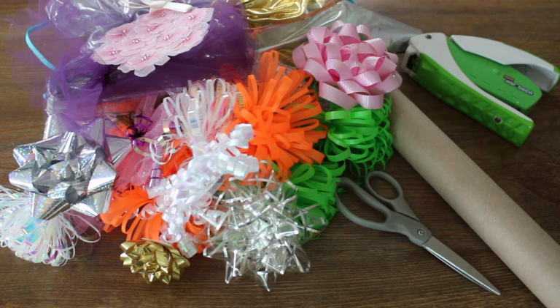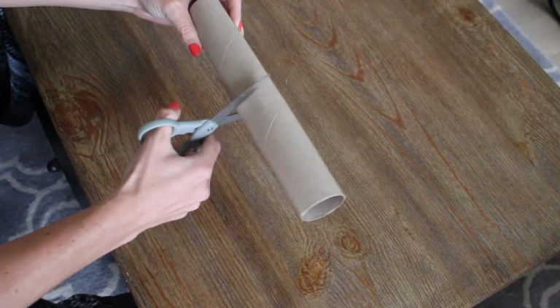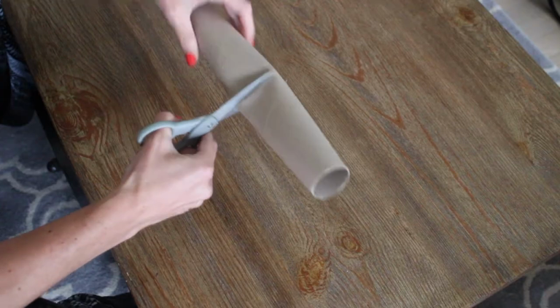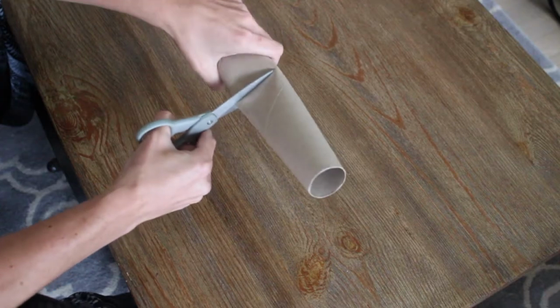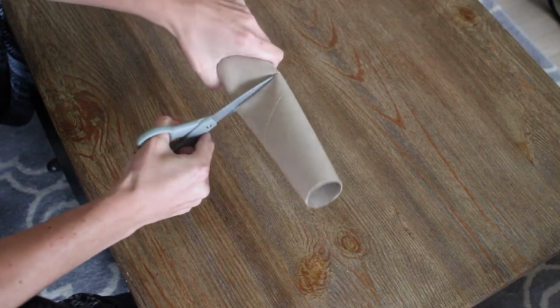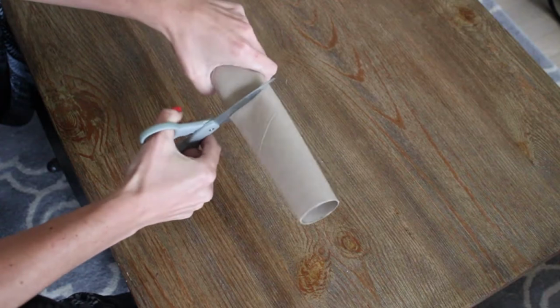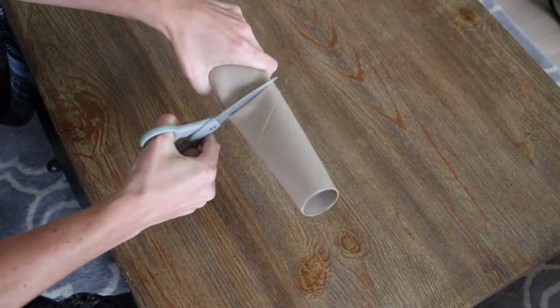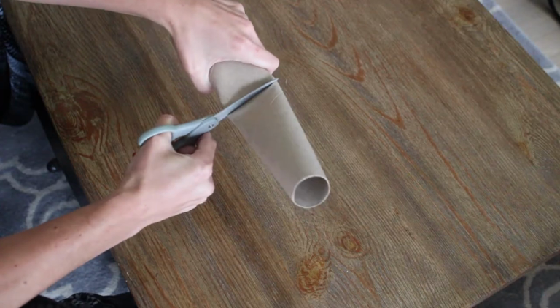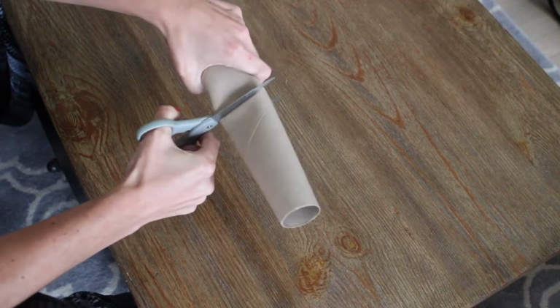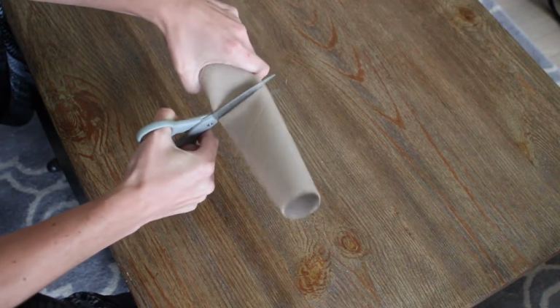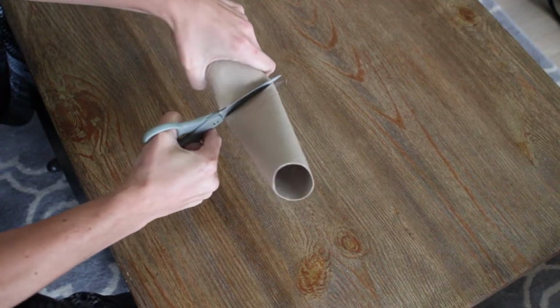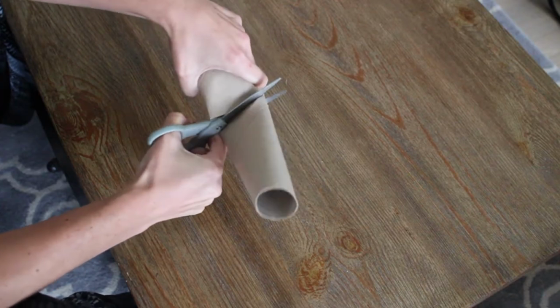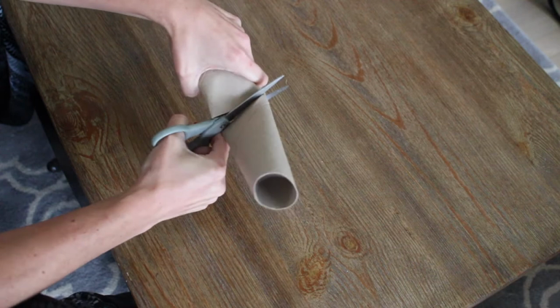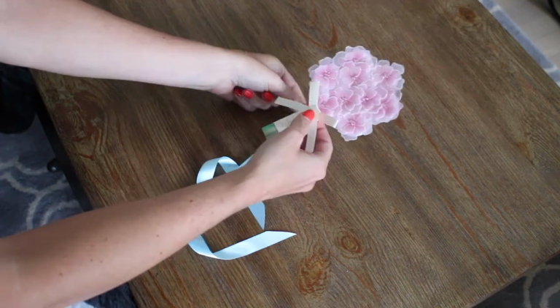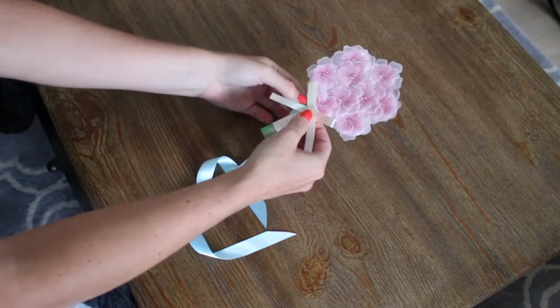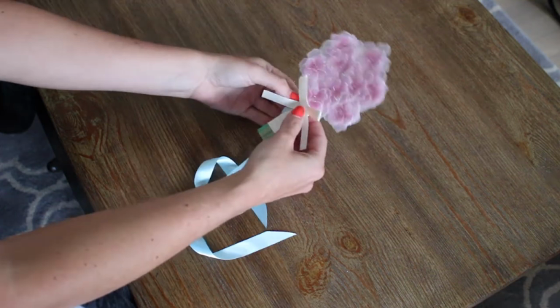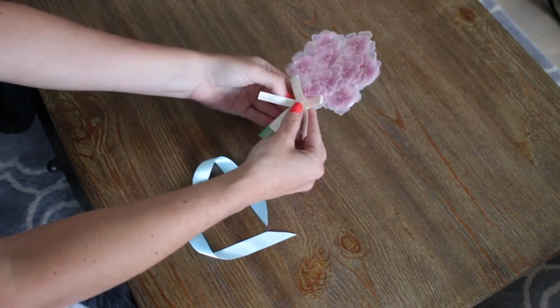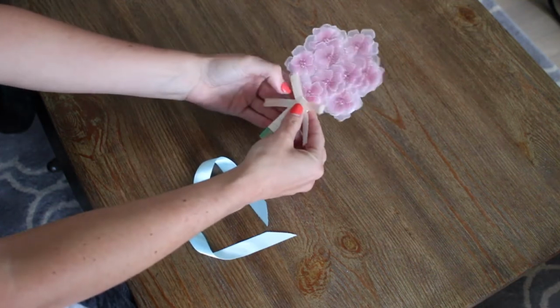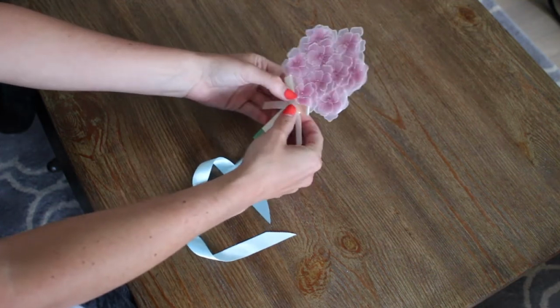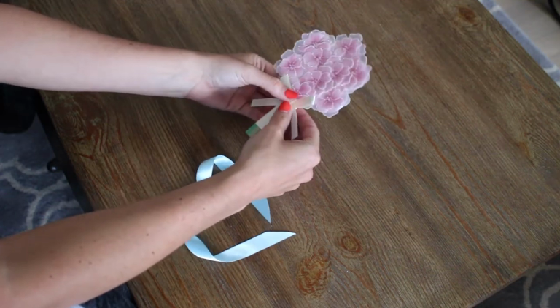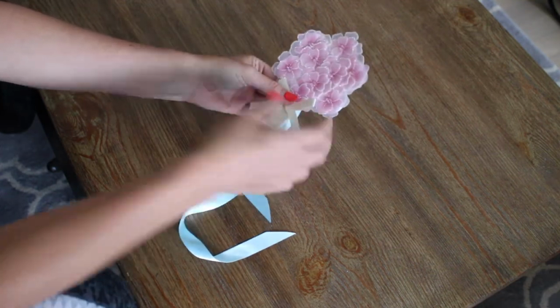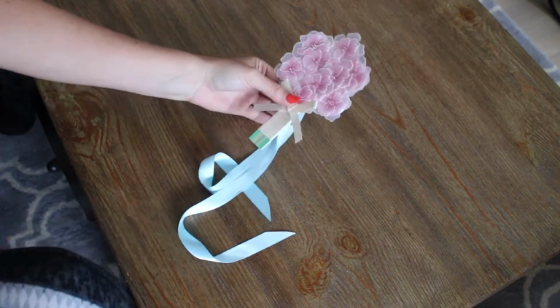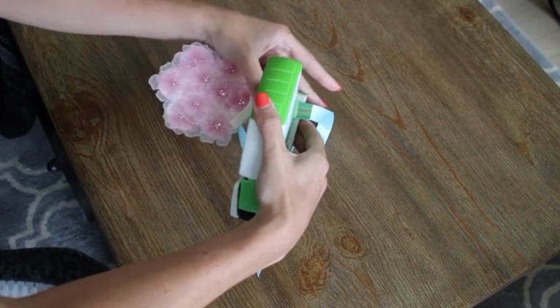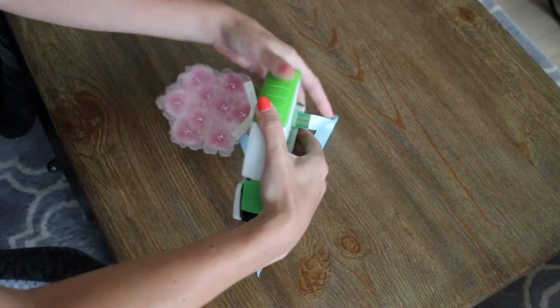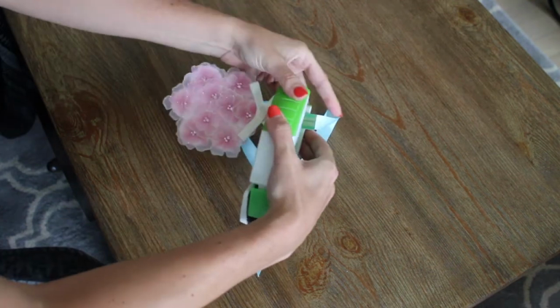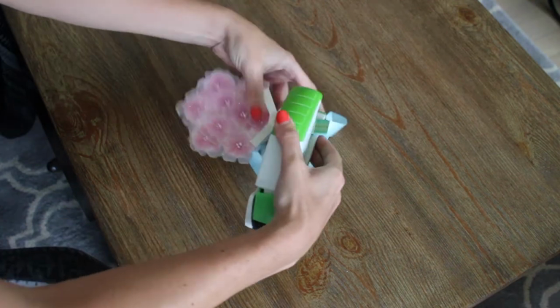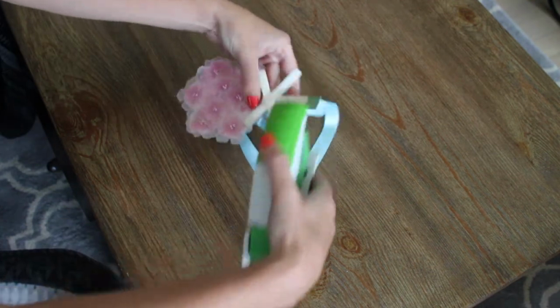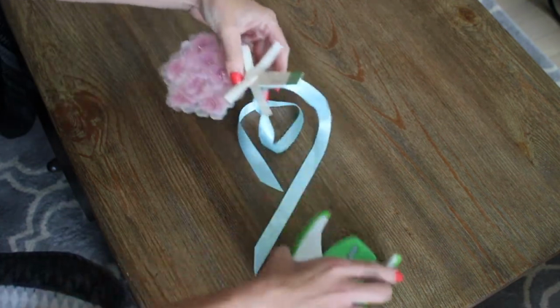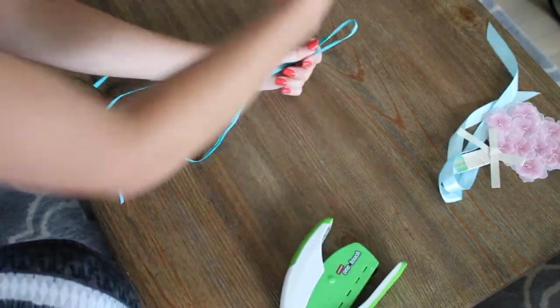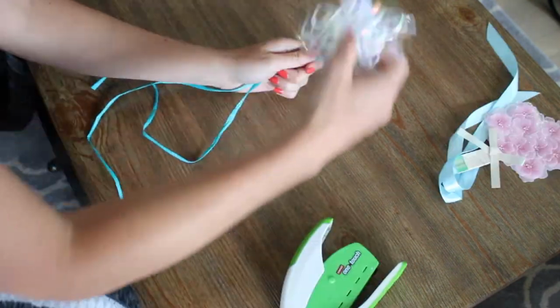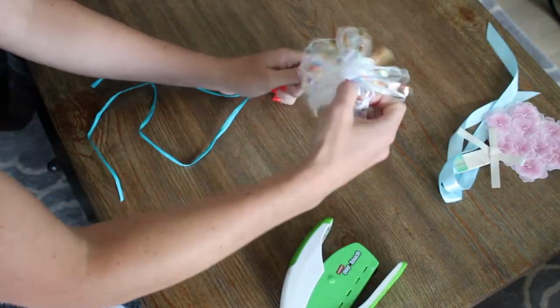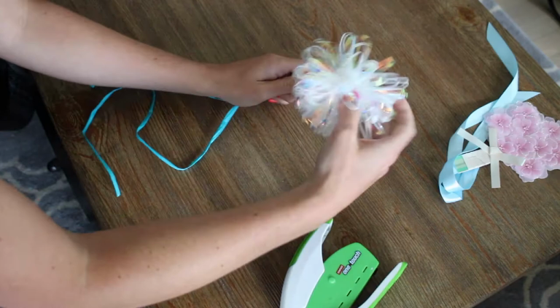First cut the paper towel roll in half. Then start stapling the bows with no anchor, meaning no string to bunch it with the rest, to the ribbons.